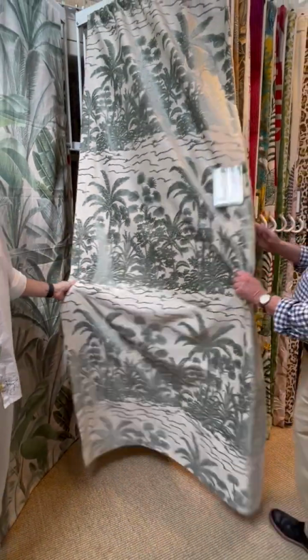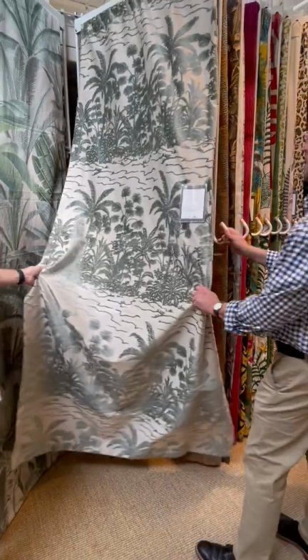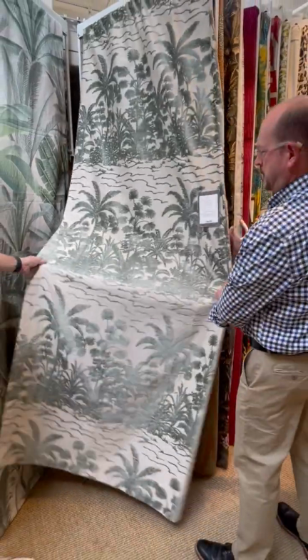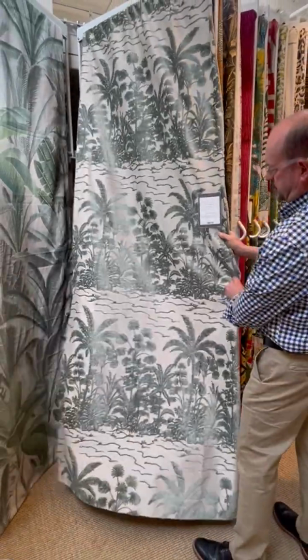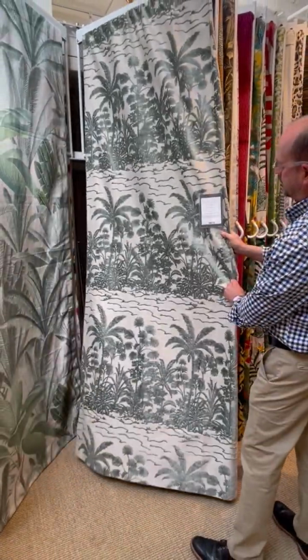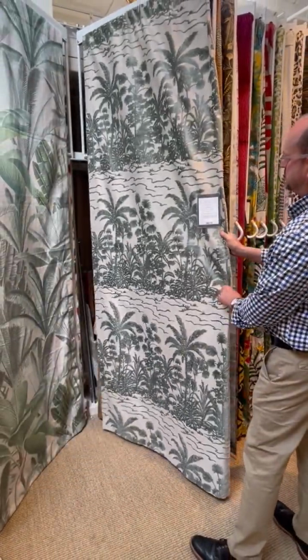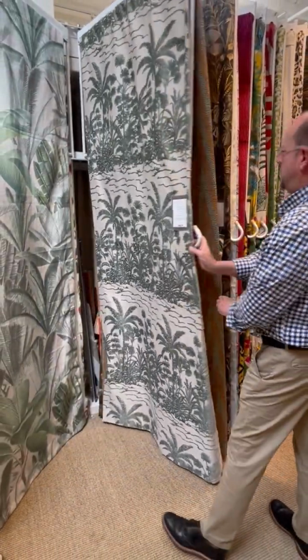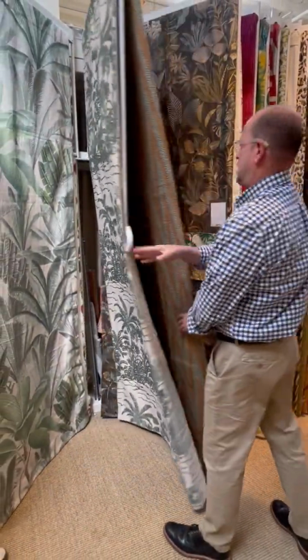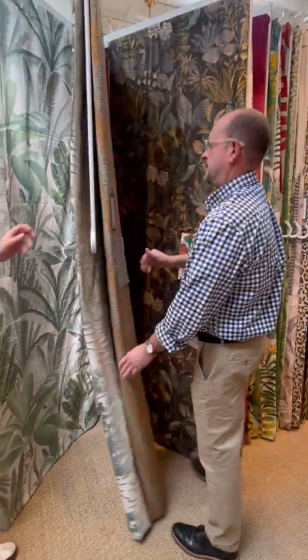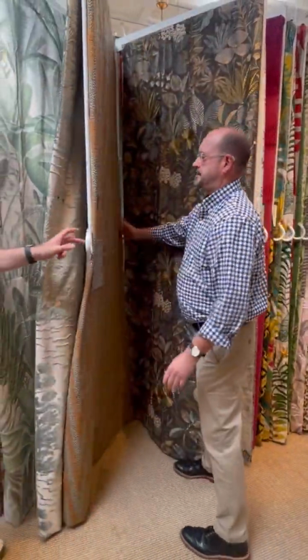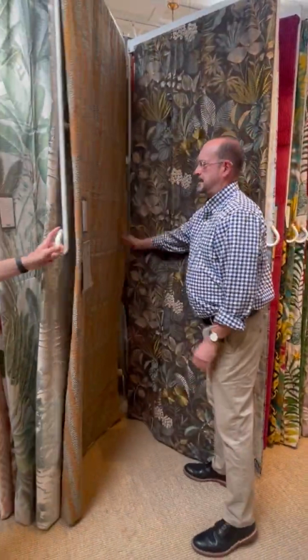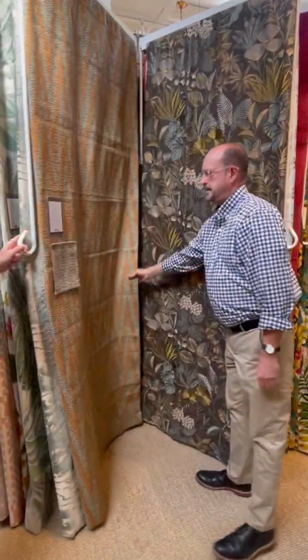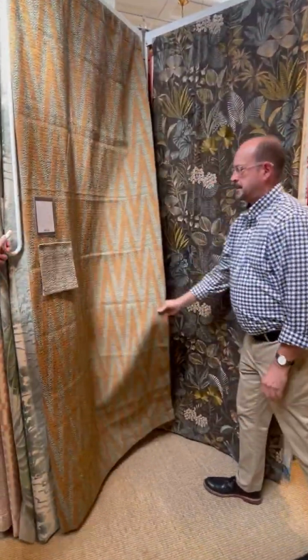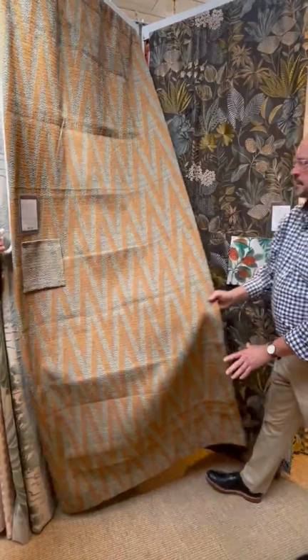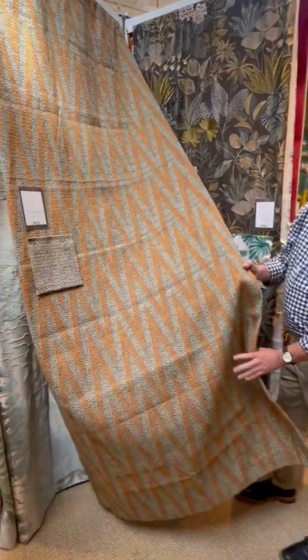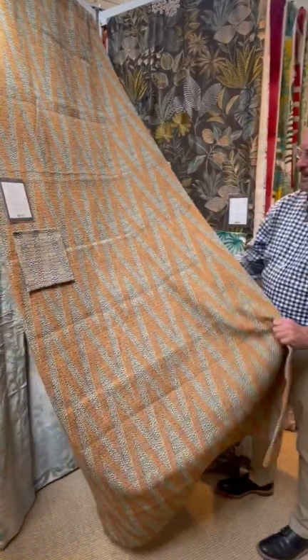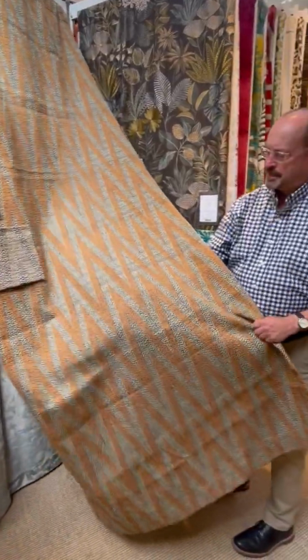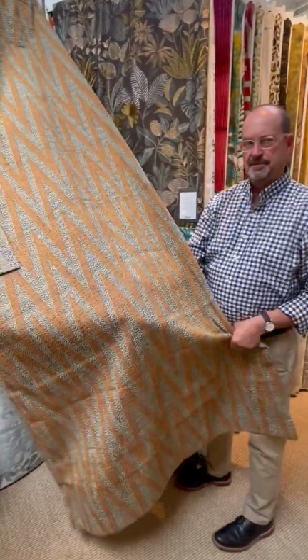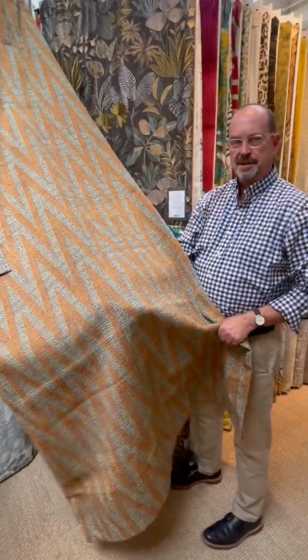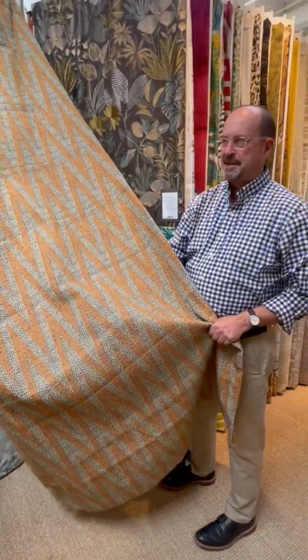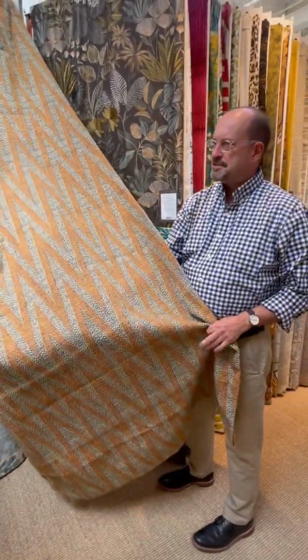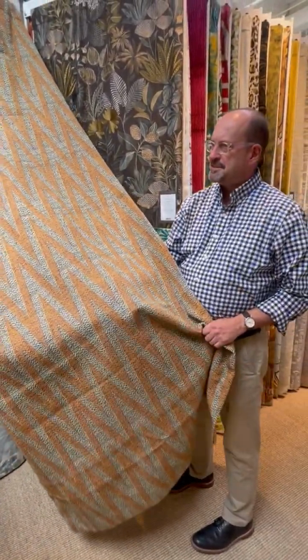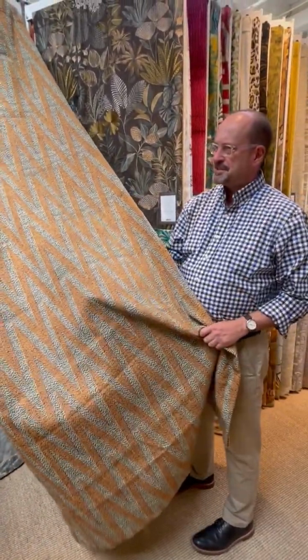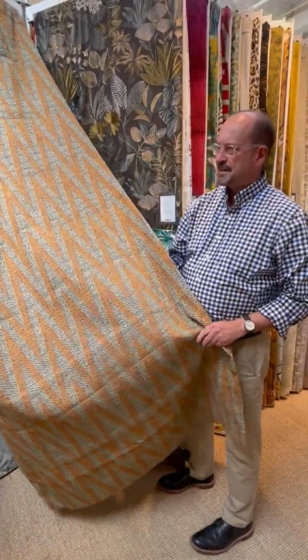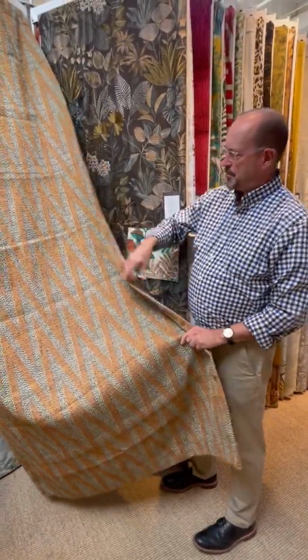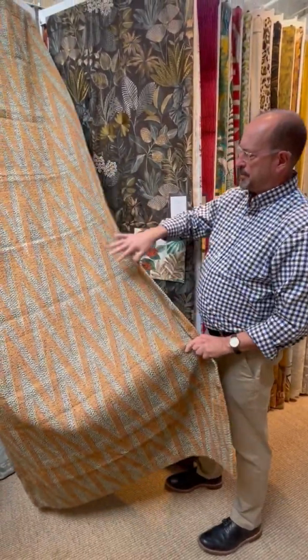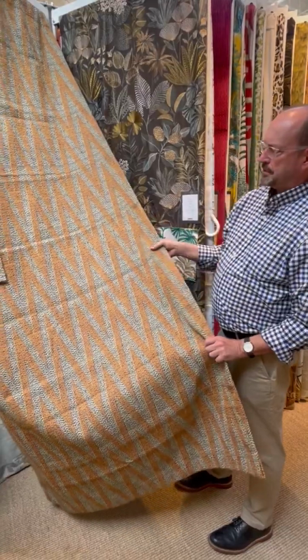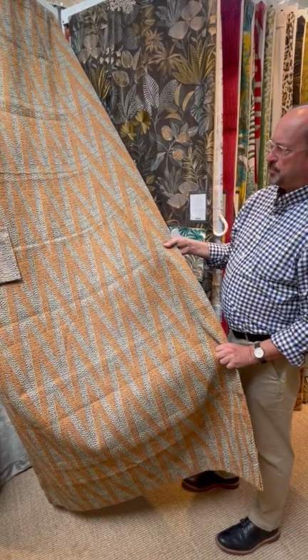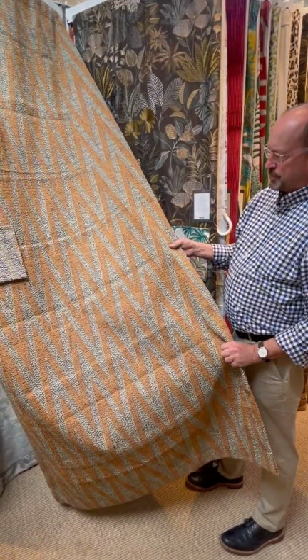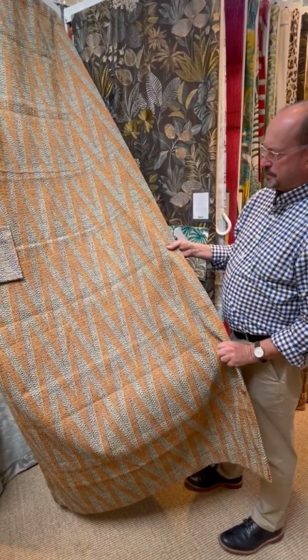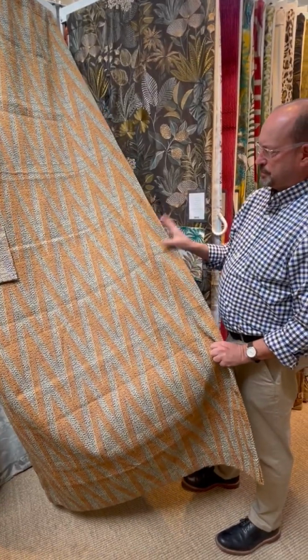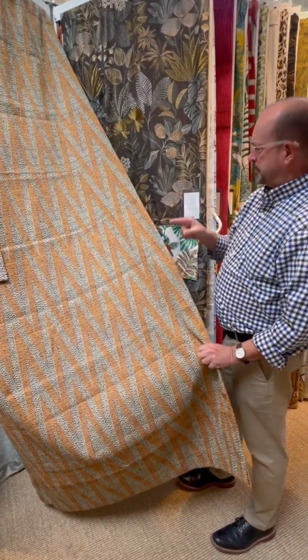It has a little bit of sheen, which is nice — picks up the light. And then this is Katani. Katani definitely has that kind of Asian, Indonesian, Thai pattern, upholstery weight, two colorways.